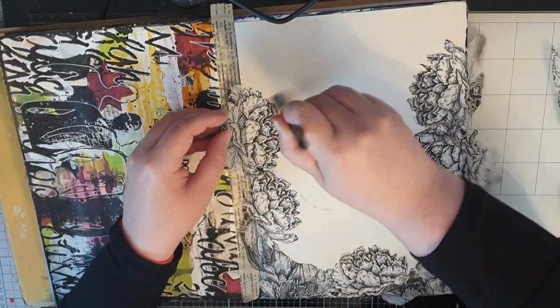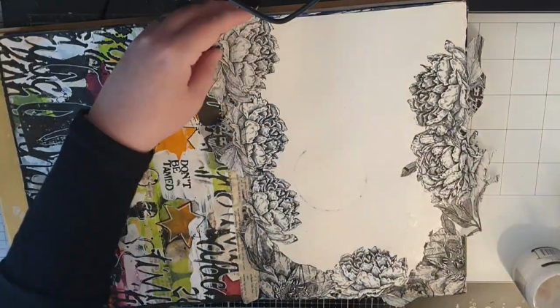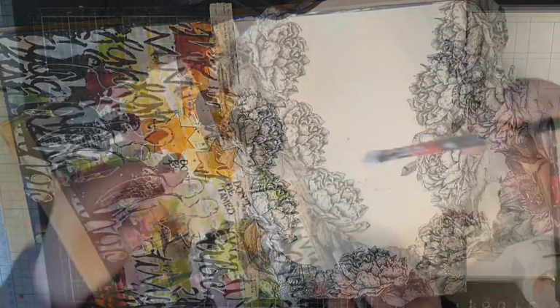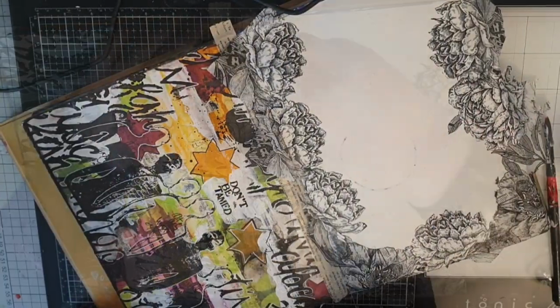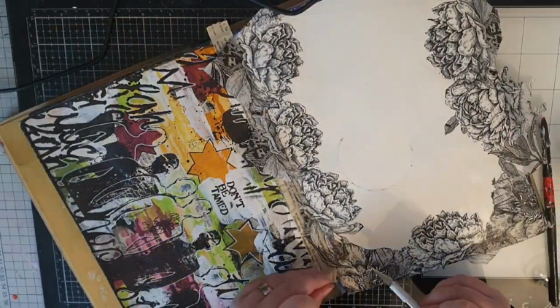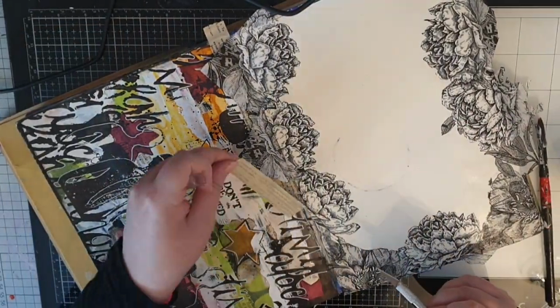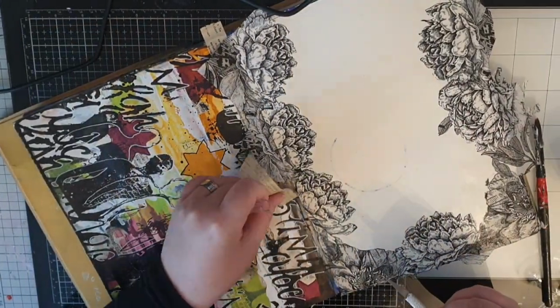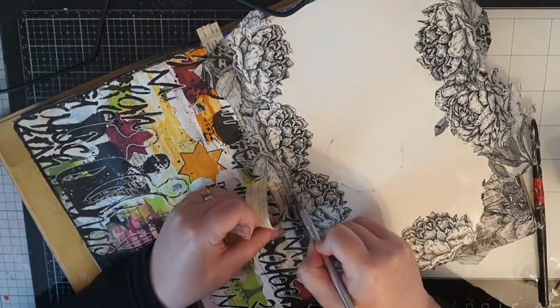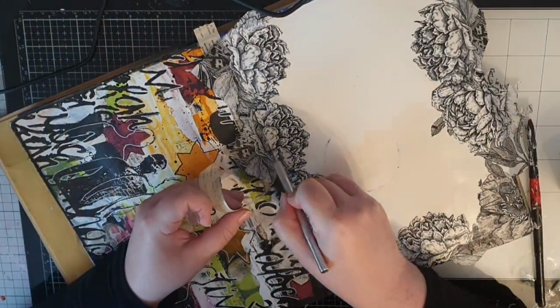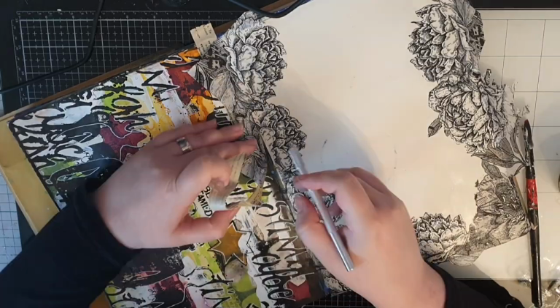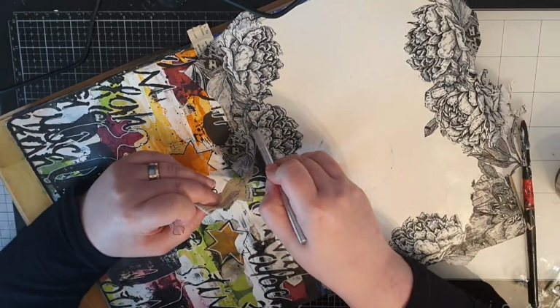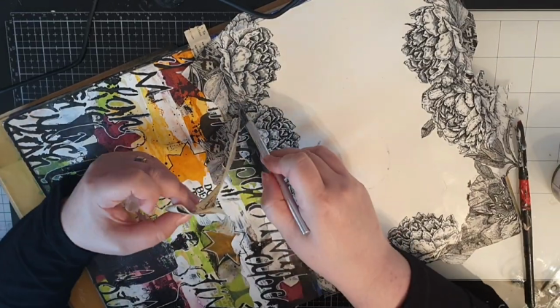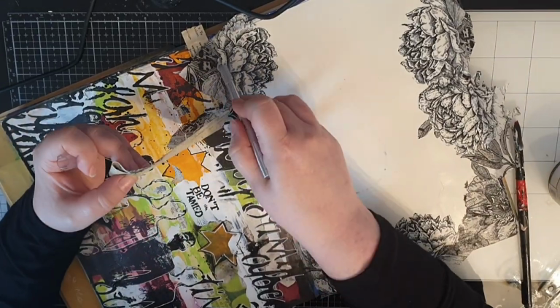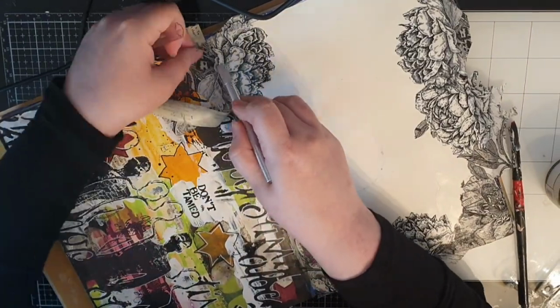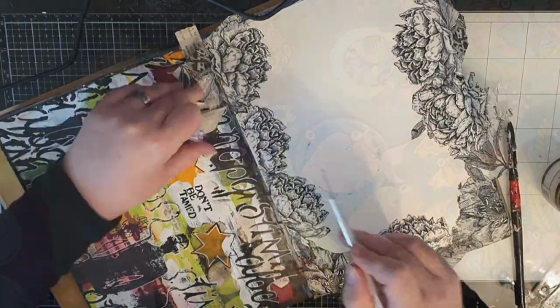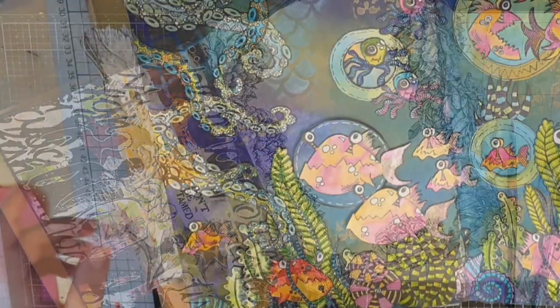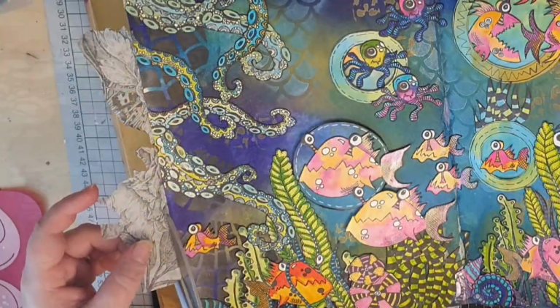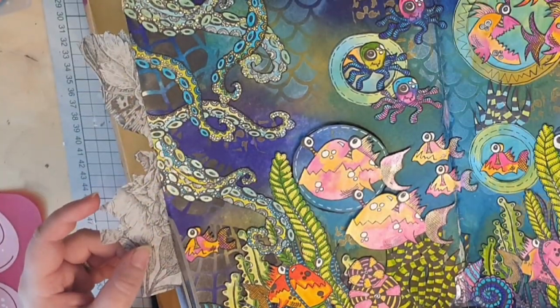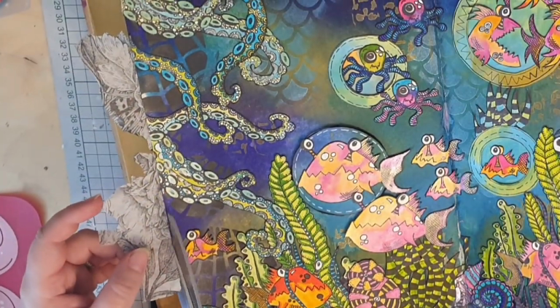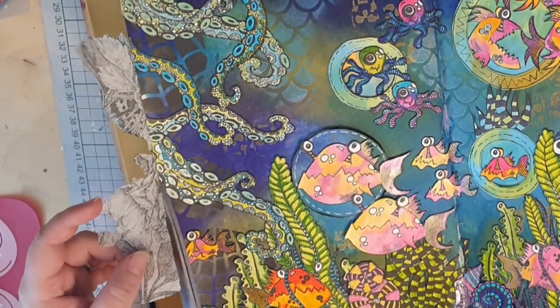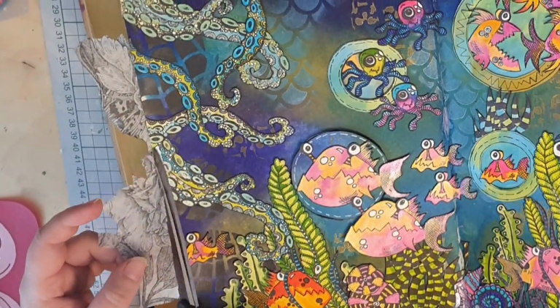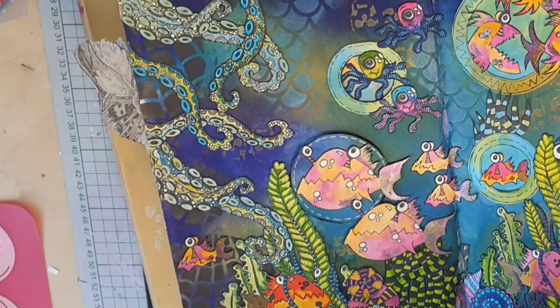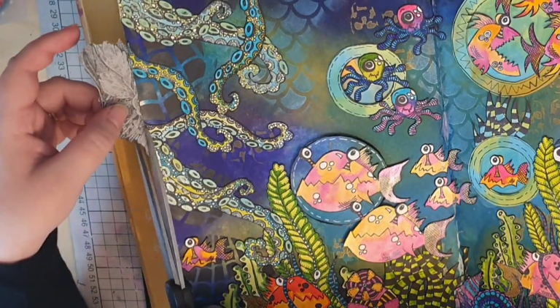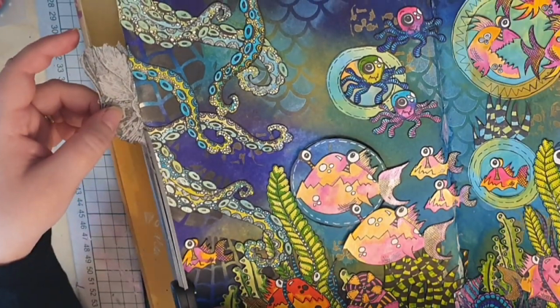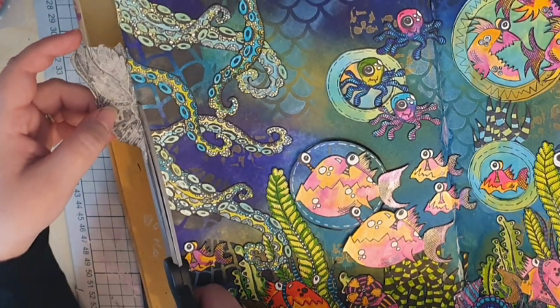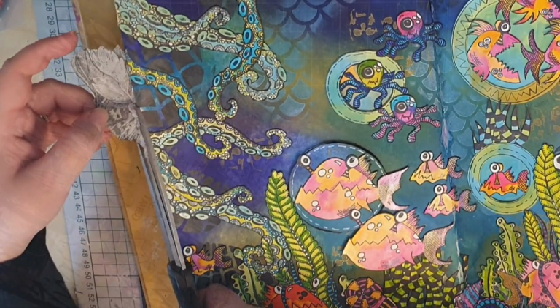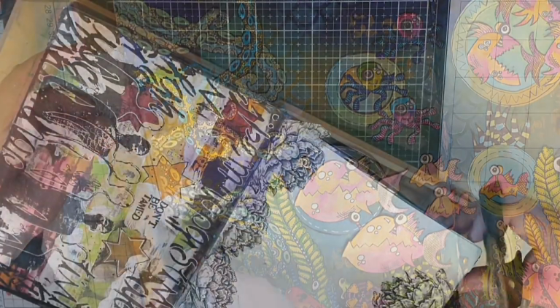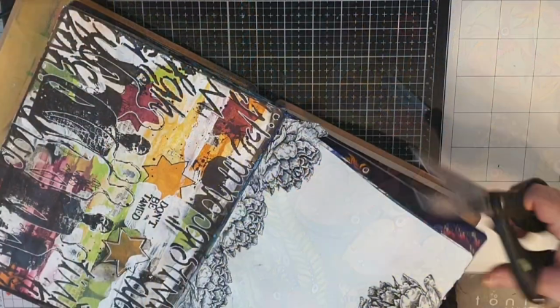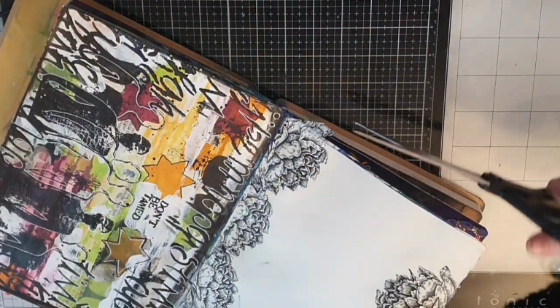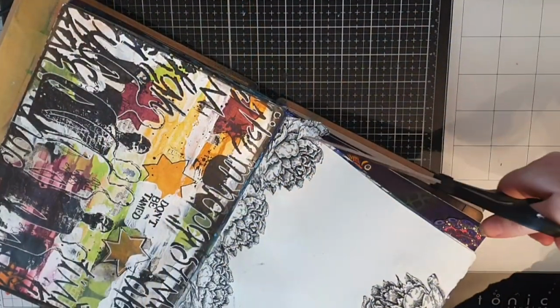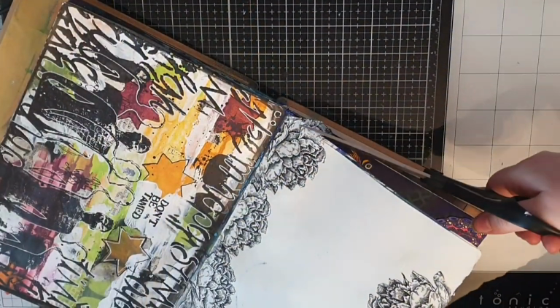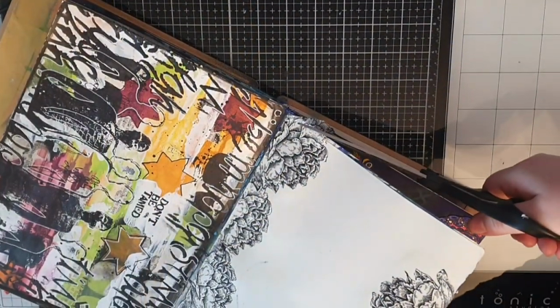When all the flowers are in place I use a blade to cut along the middle seam, then pull off the tape with the excess flowers and use scissors to trim off the excess on the other sides.